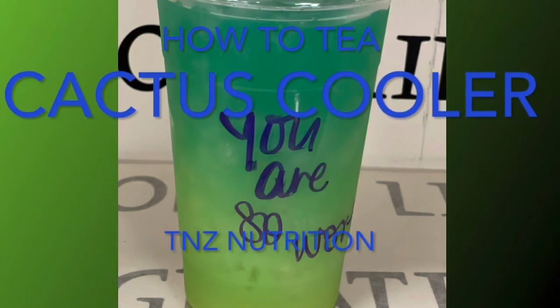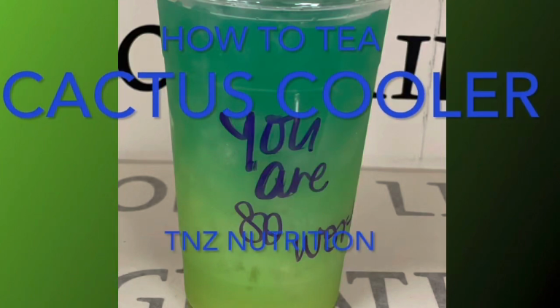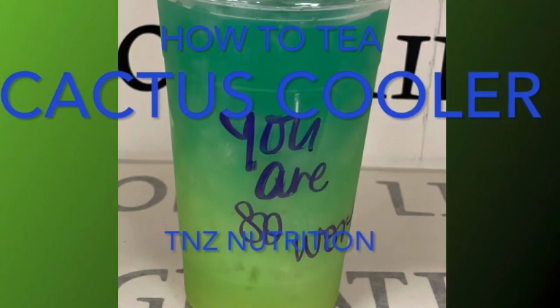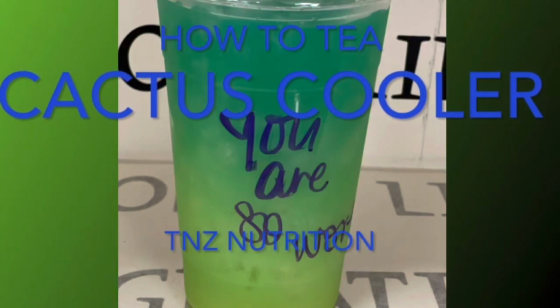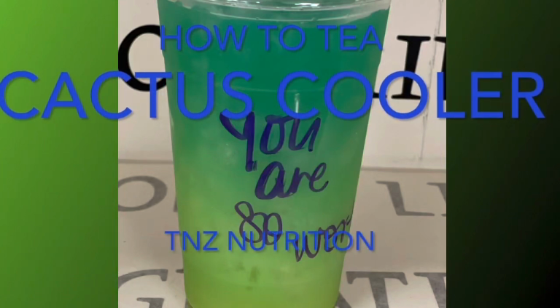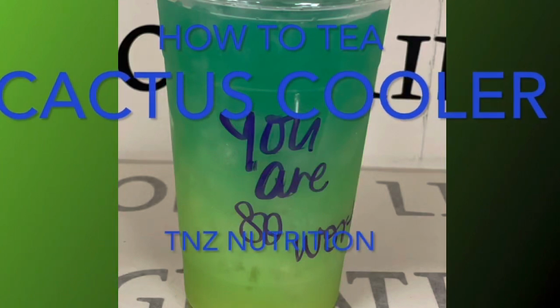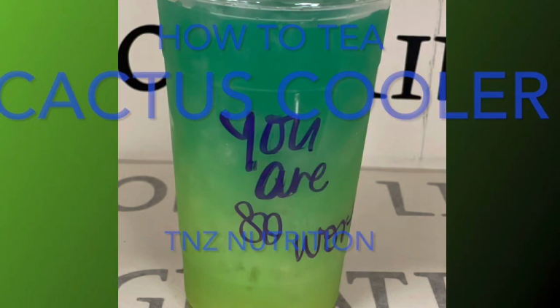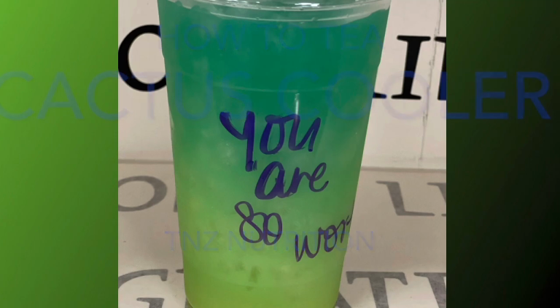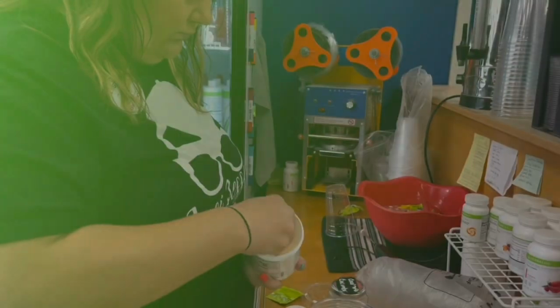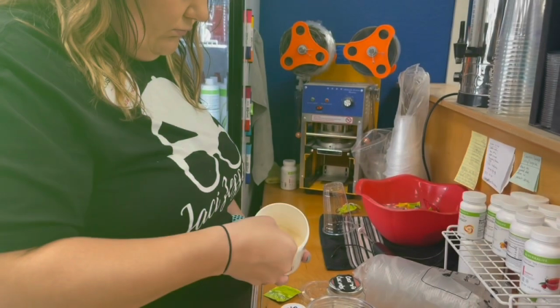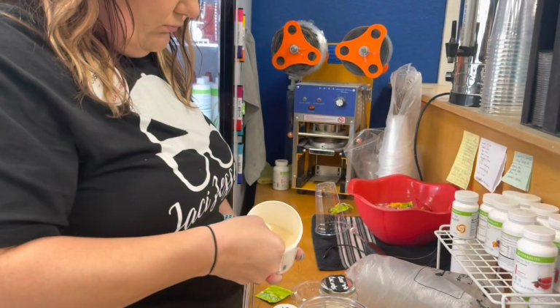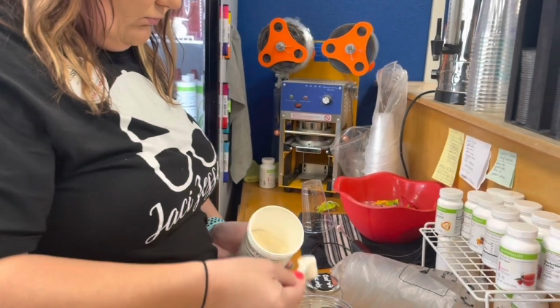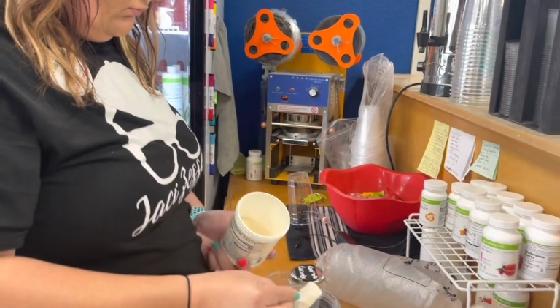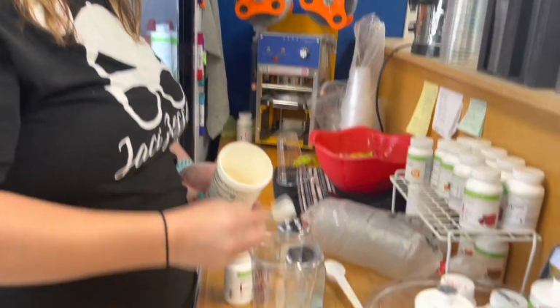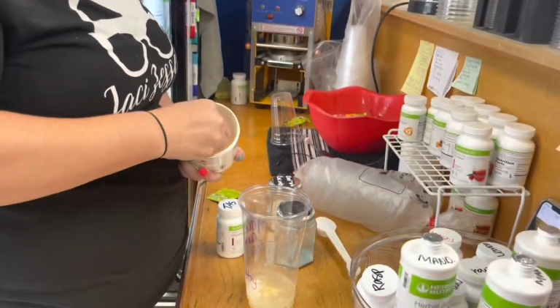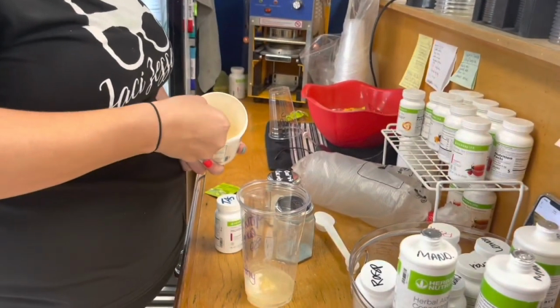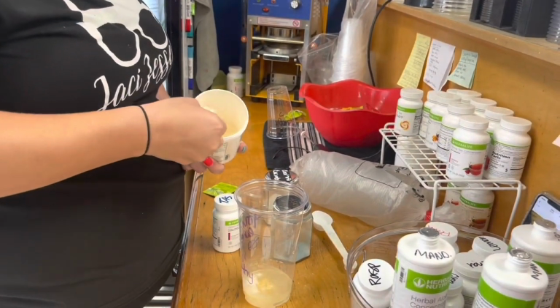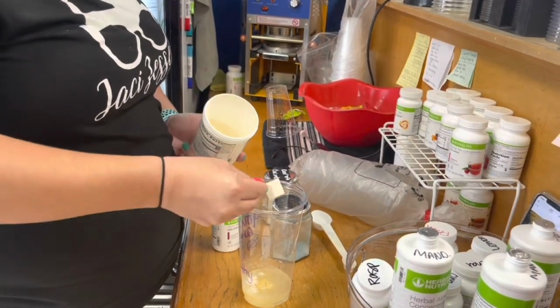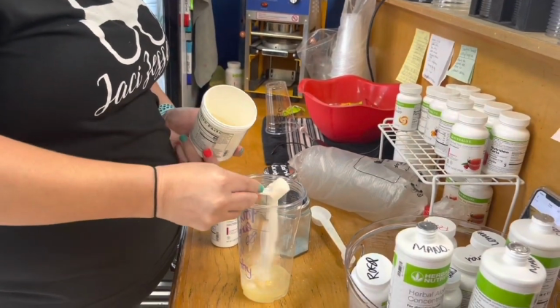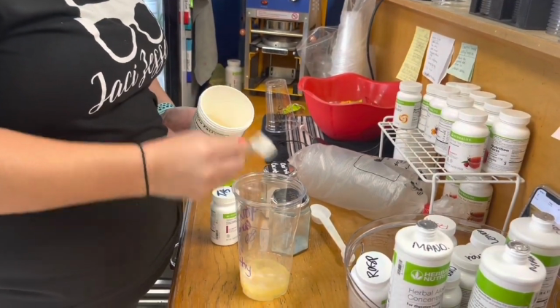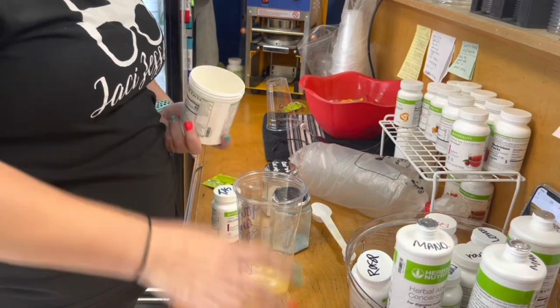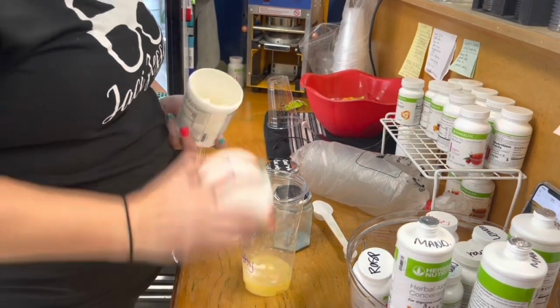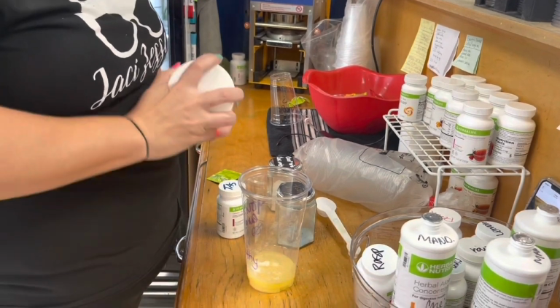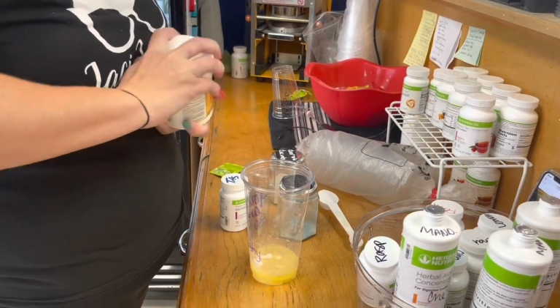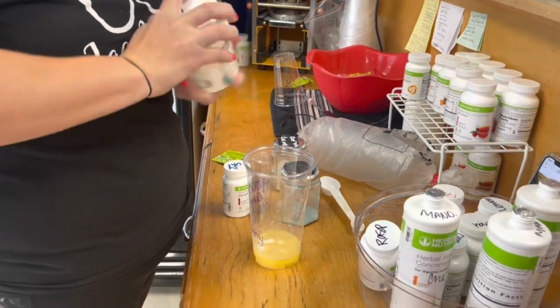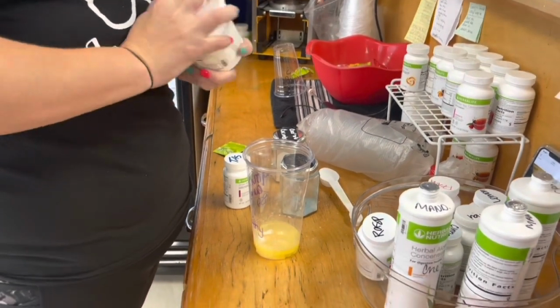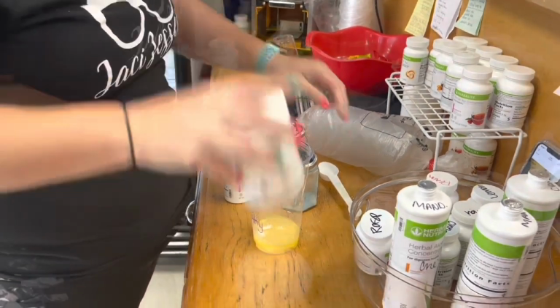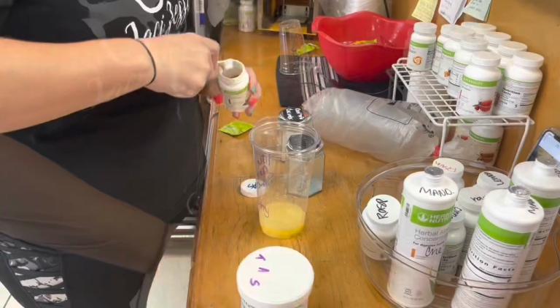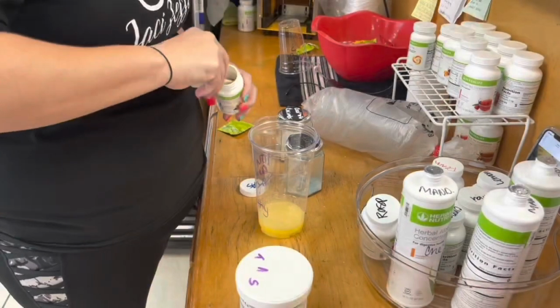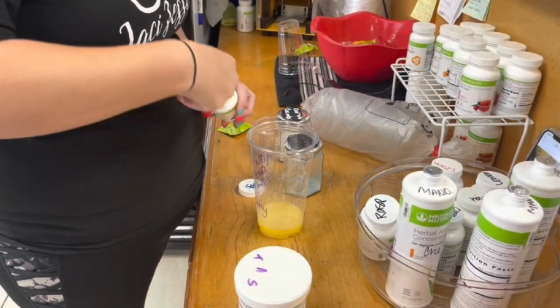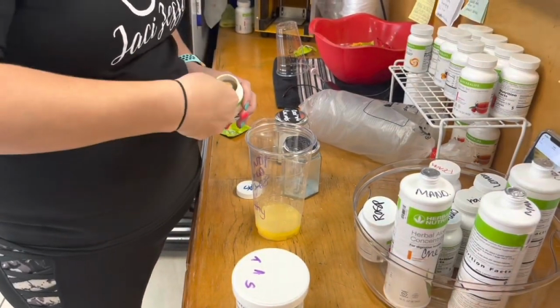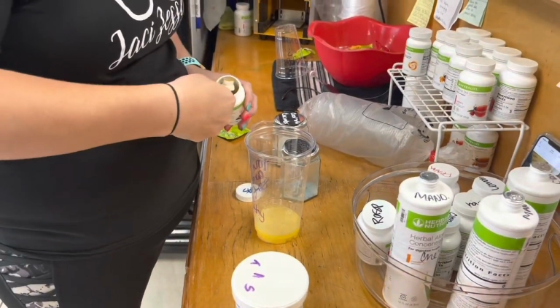Hey guys, today I'm gonna show you how to make the Cactus Cooler Loaded Tea. First I'm gonna put some water in my cup — just a little bit — then add two scoops of H3O. Then I'm gonna add our pomegranate green tea.